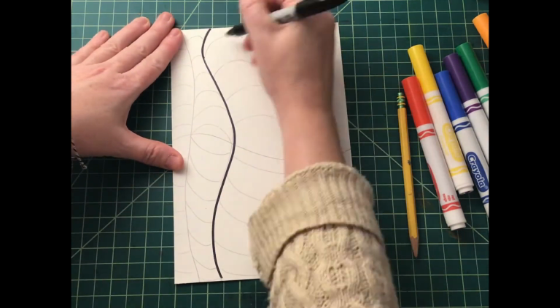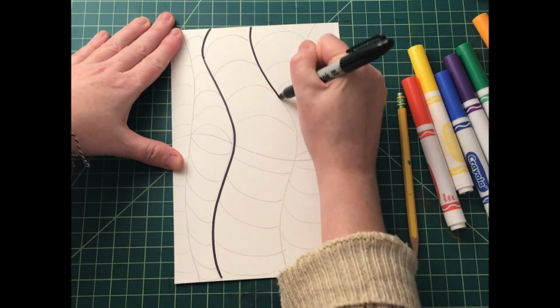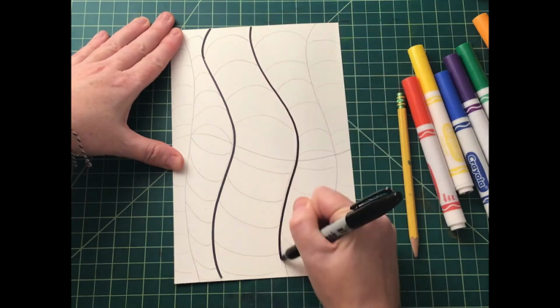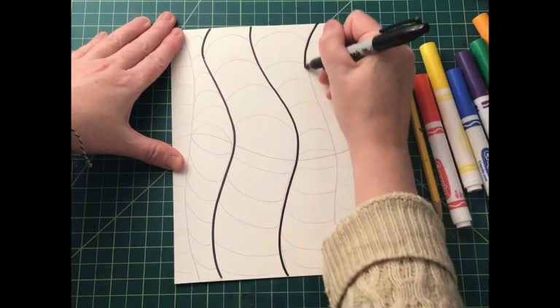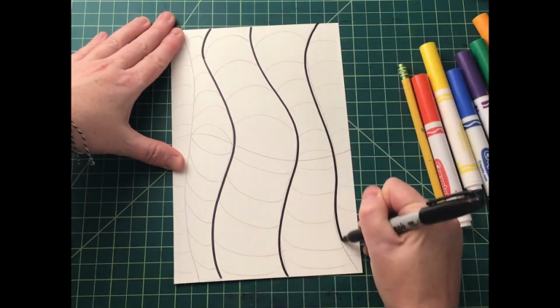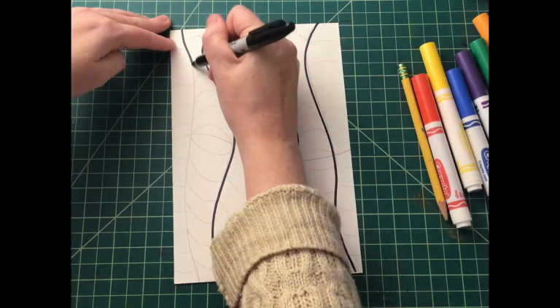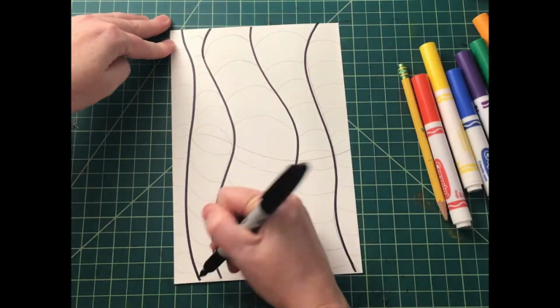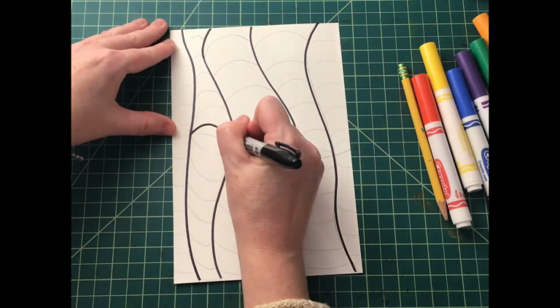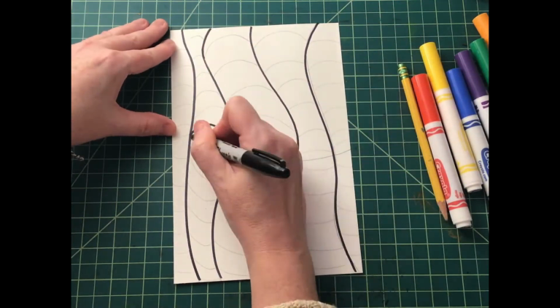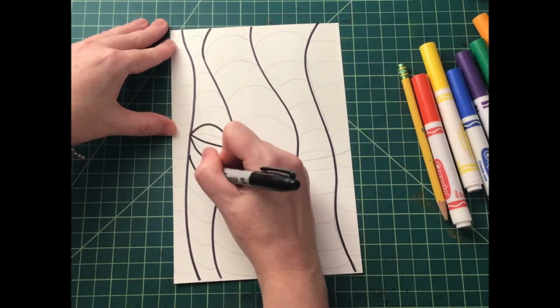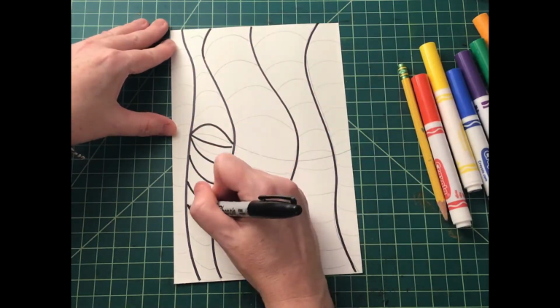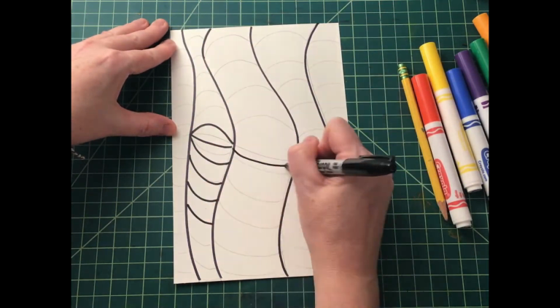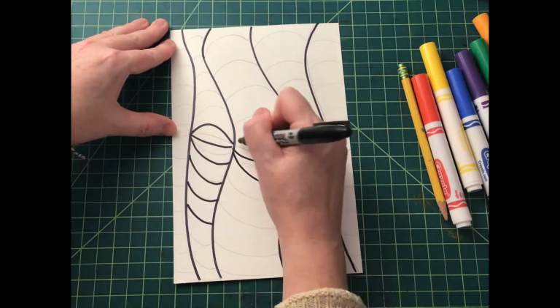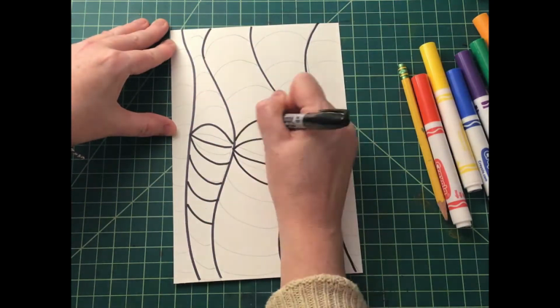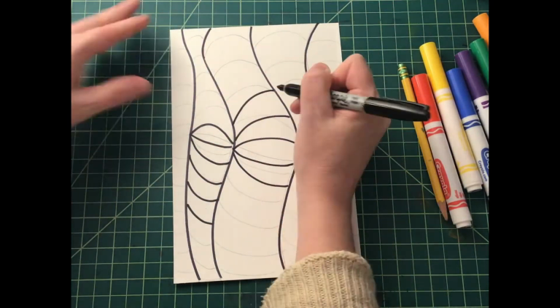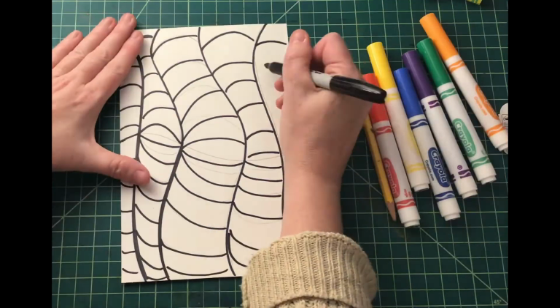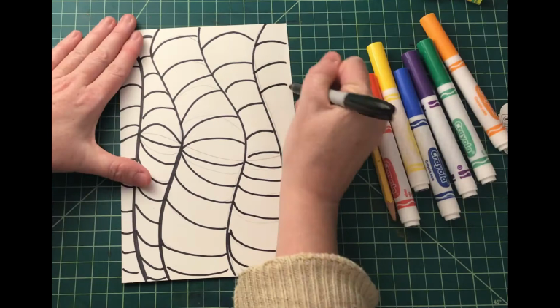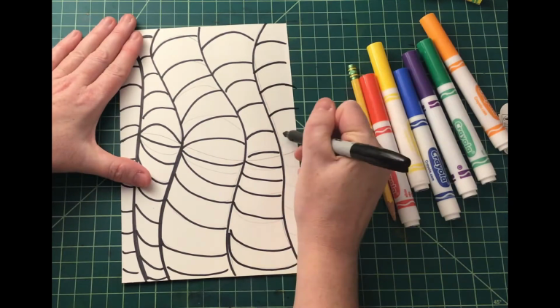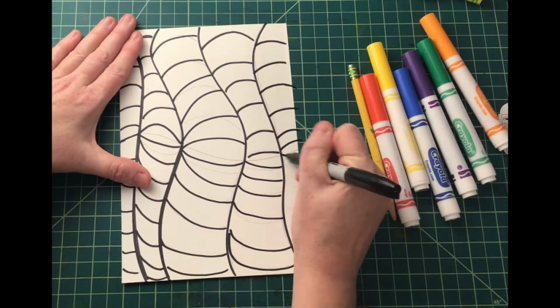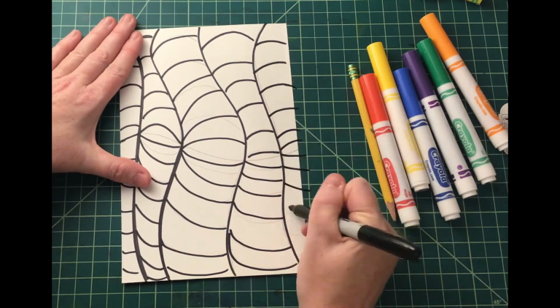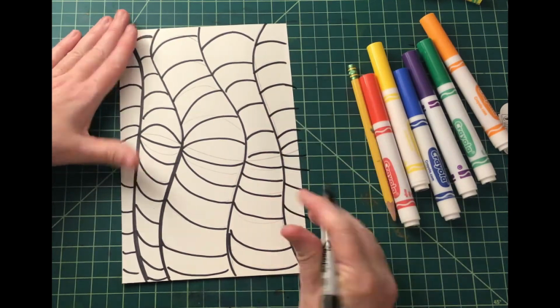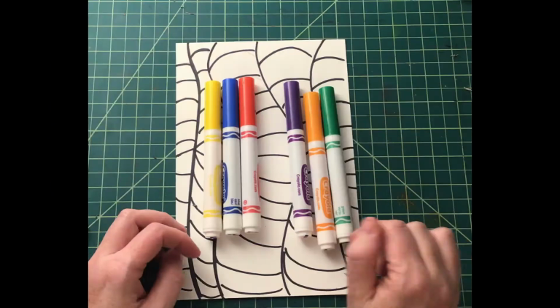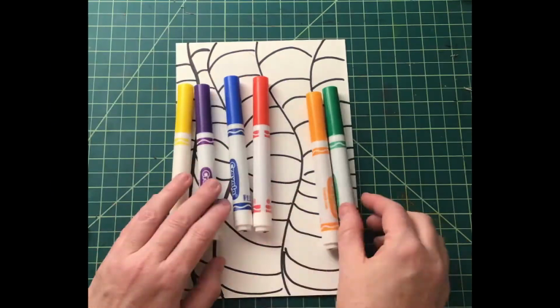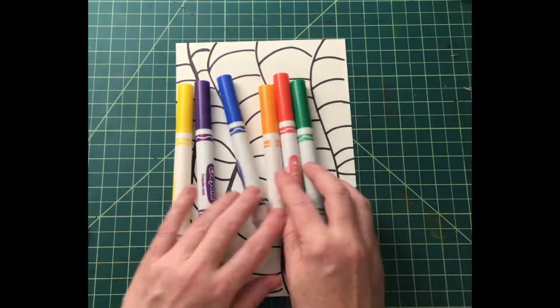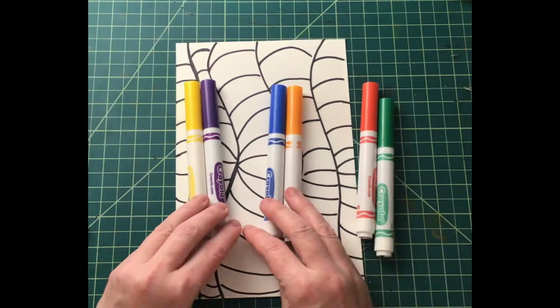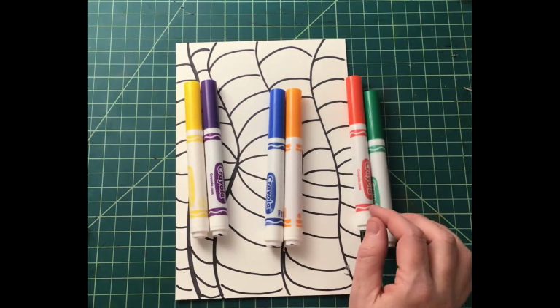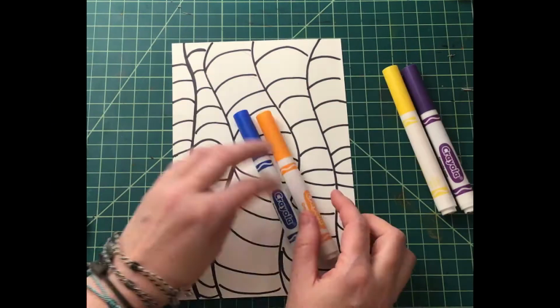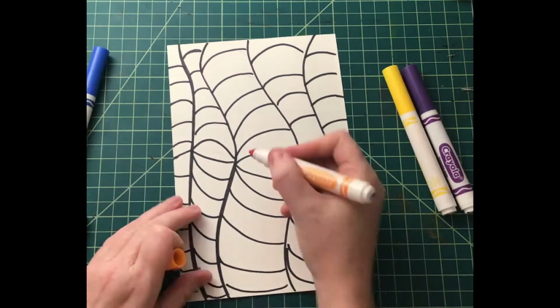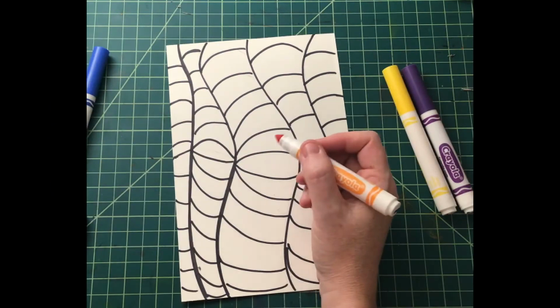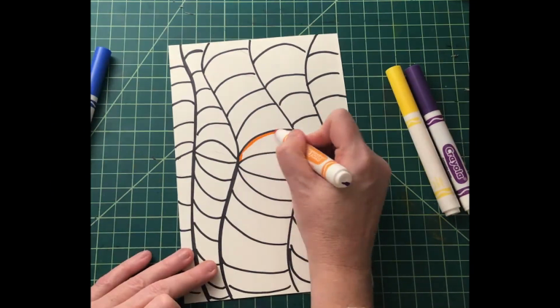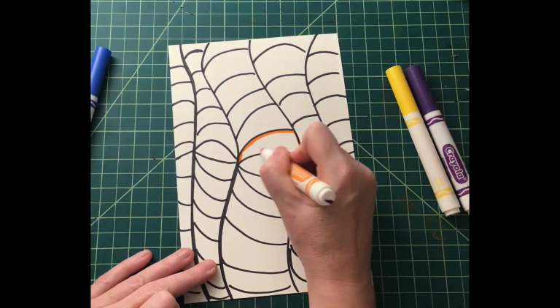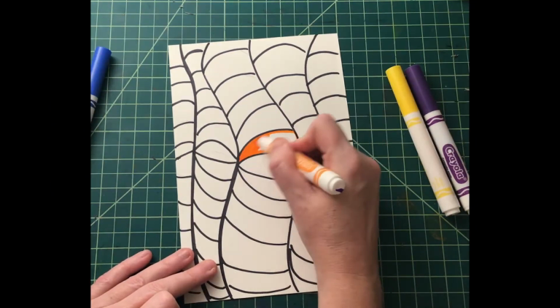When you're ready, take a Sharpie marker, outline it, take your time. If you miss it like I did, just erase your pencil lines when you're done. And then you'll notice that I split up the colors.